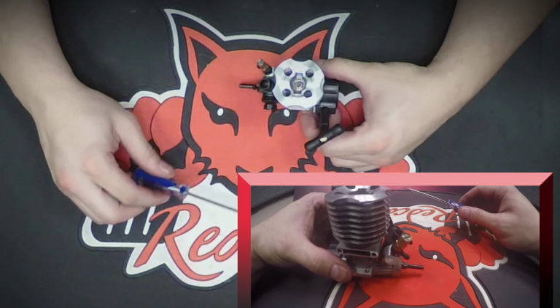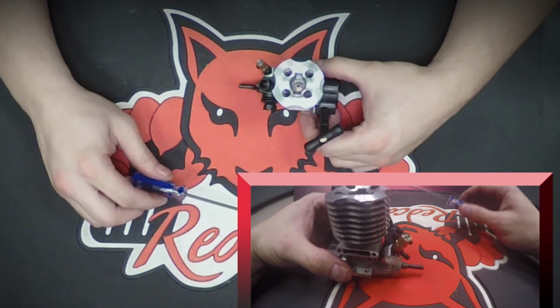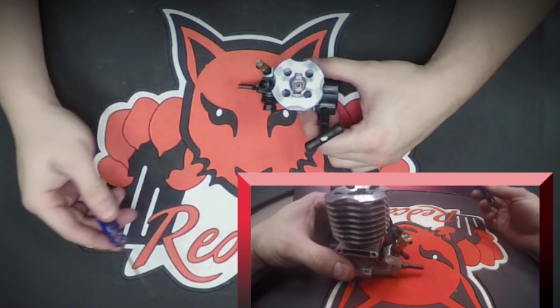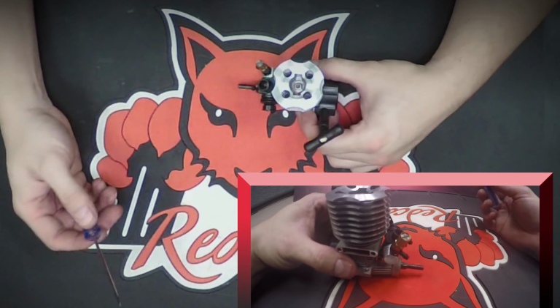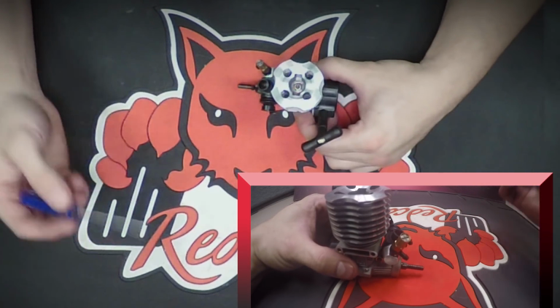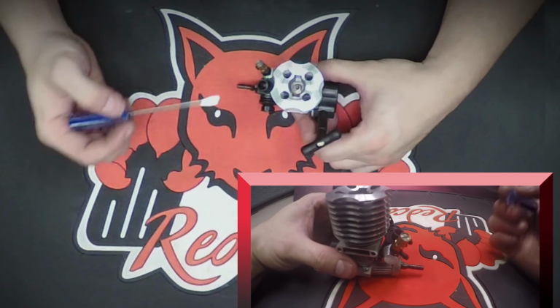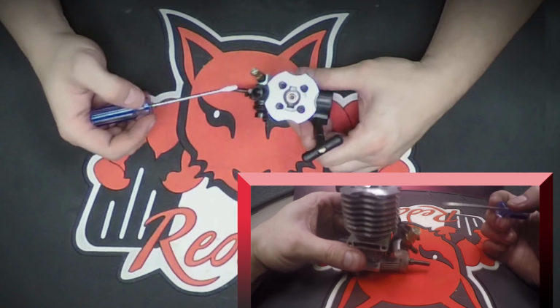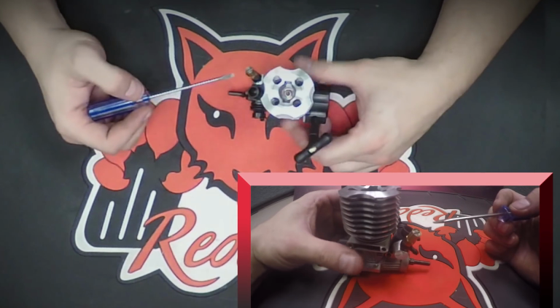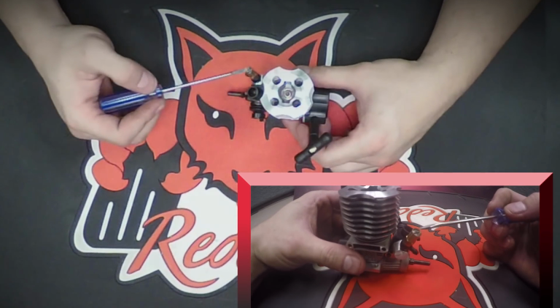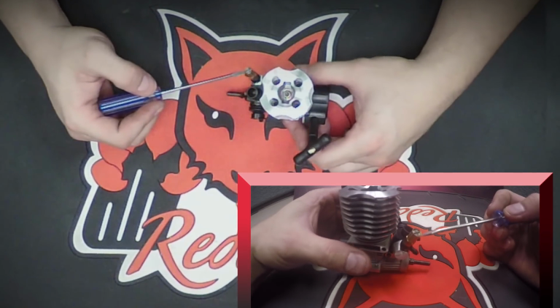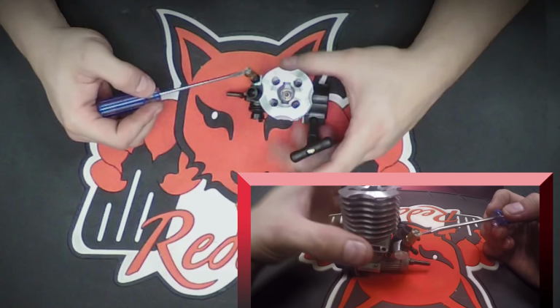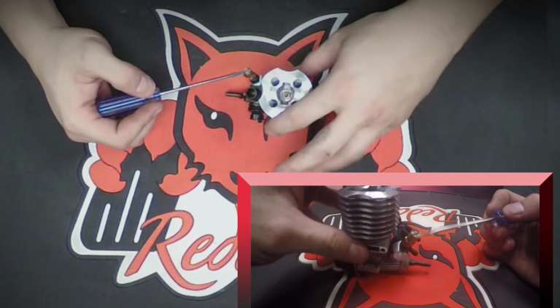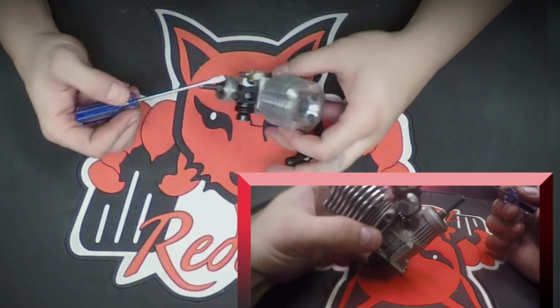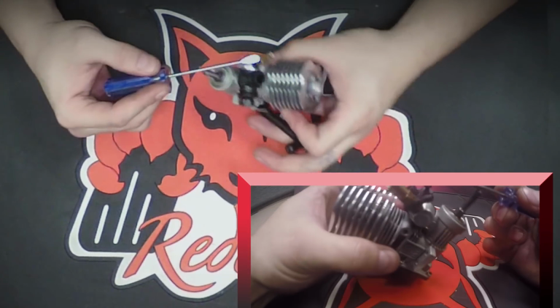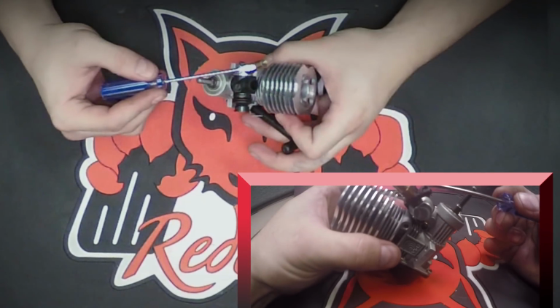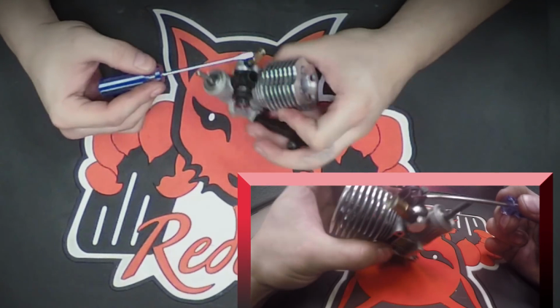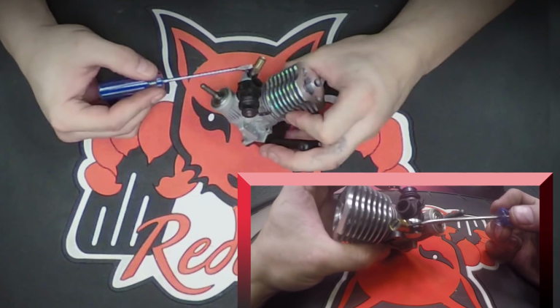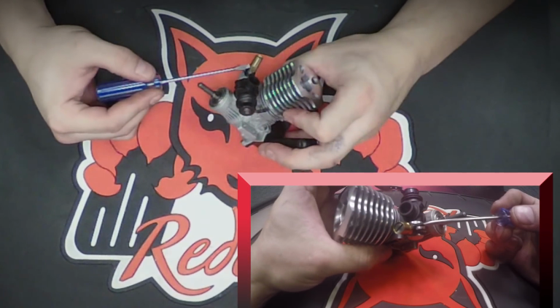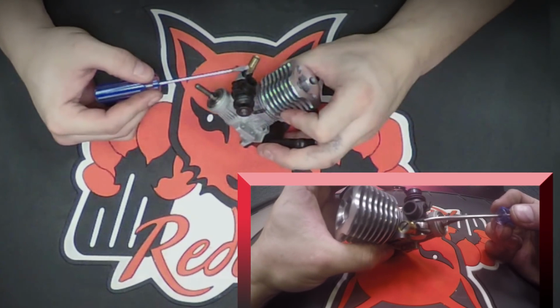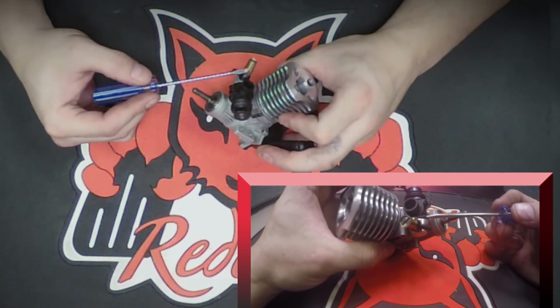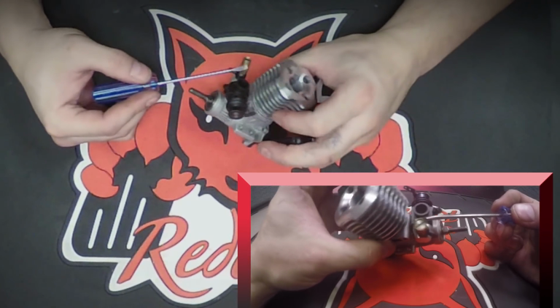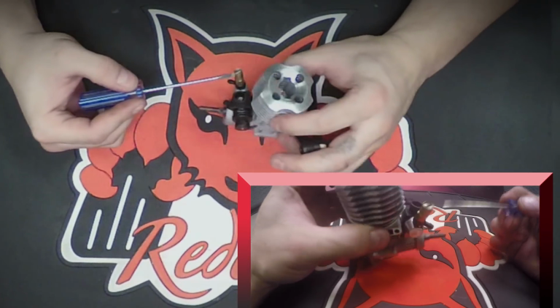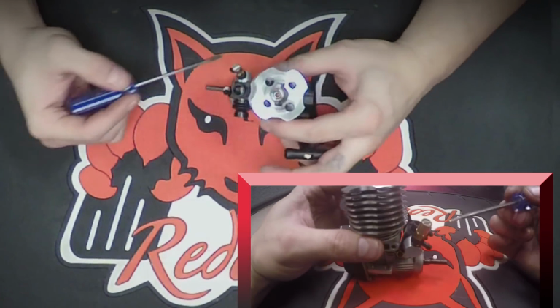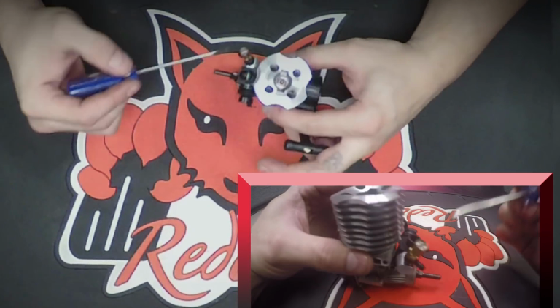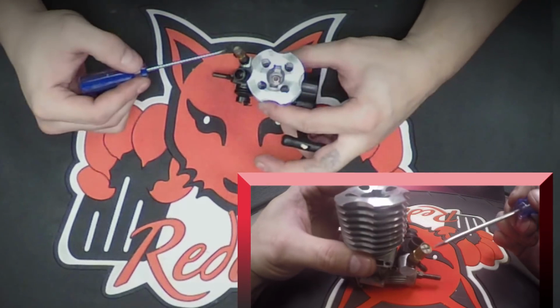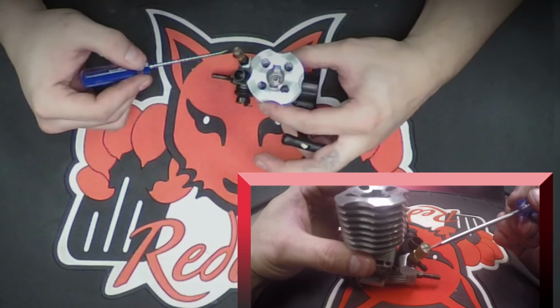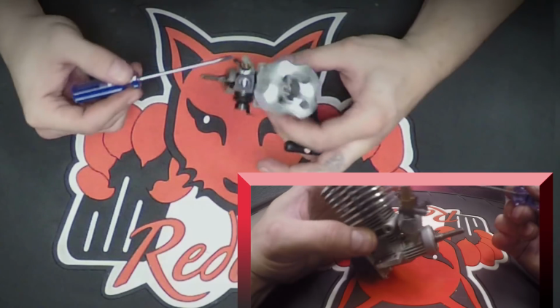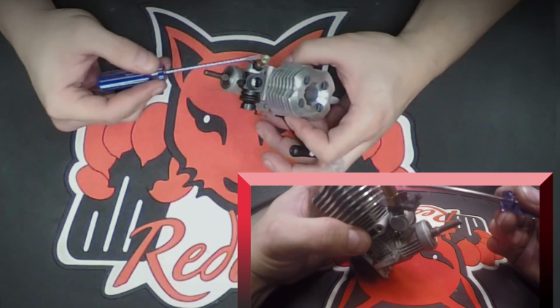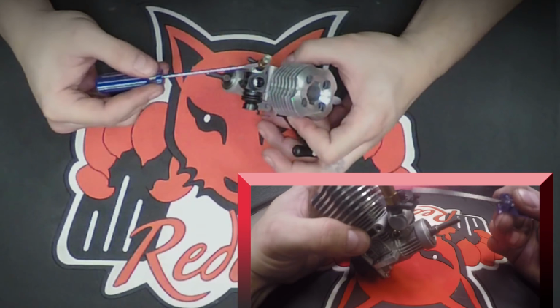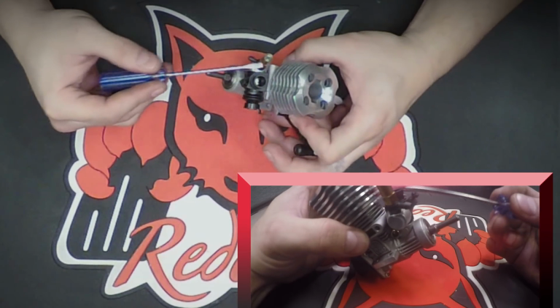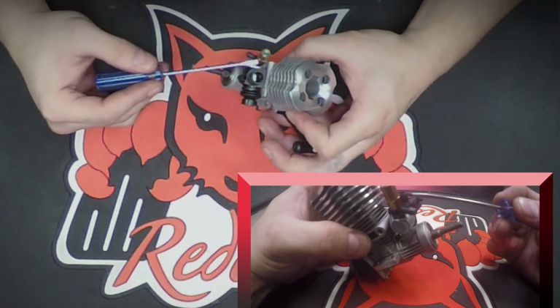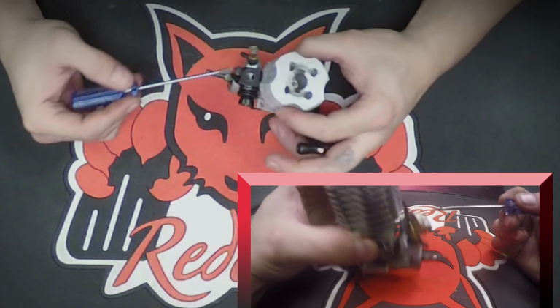The high speed needle itself is going to be inside the brass fitting by the fuel inlet right here, and basically you'll see the flat head screw adjustment inside. That's where your high speed needle is.